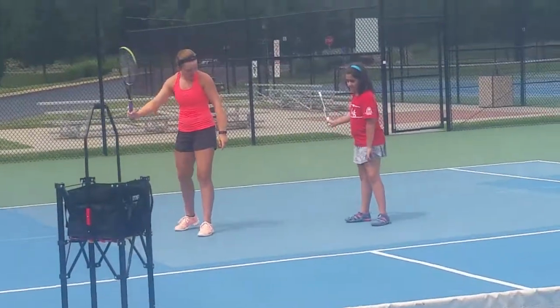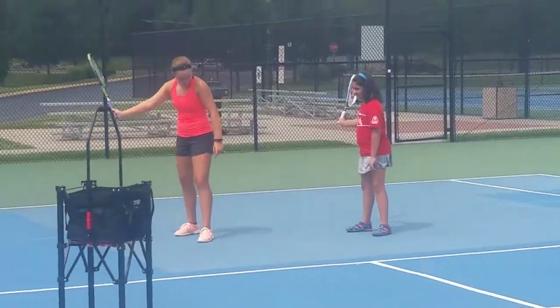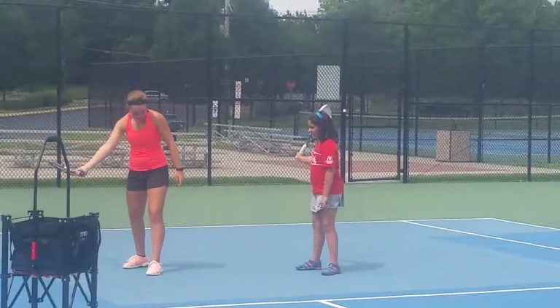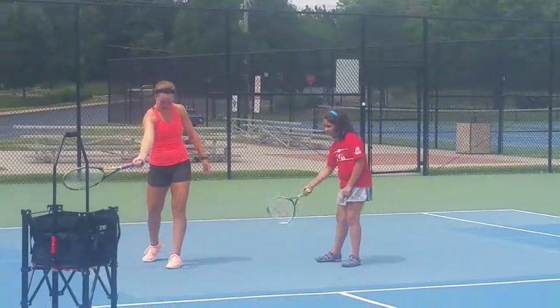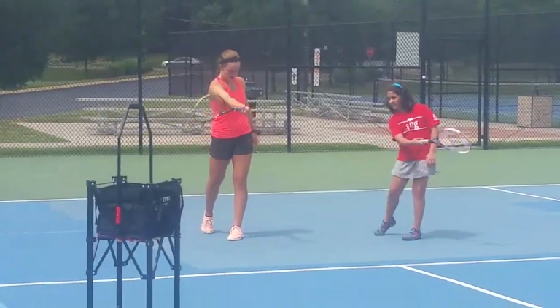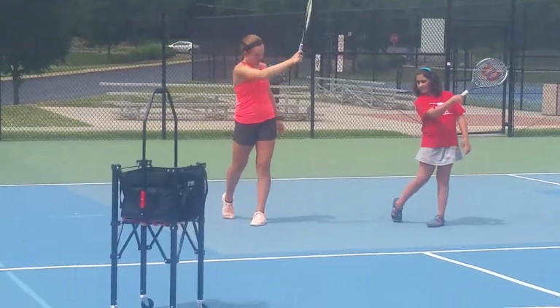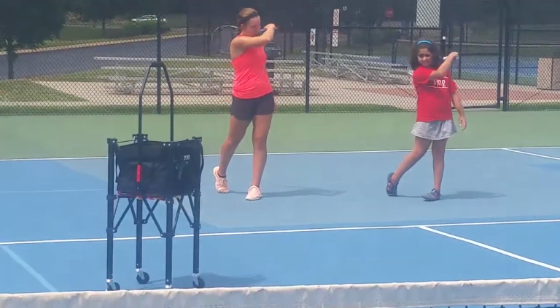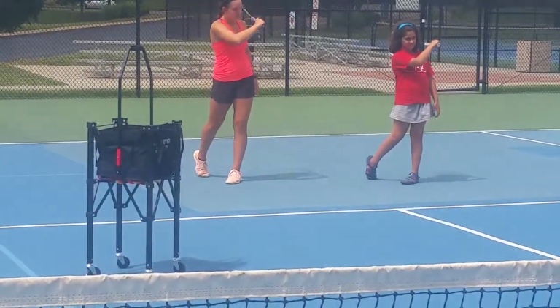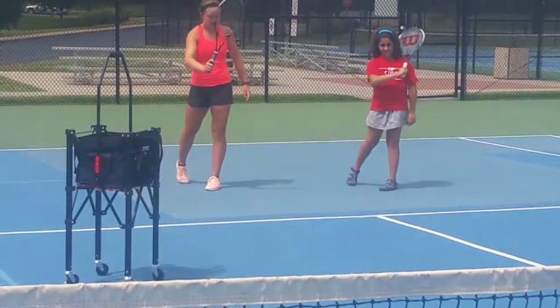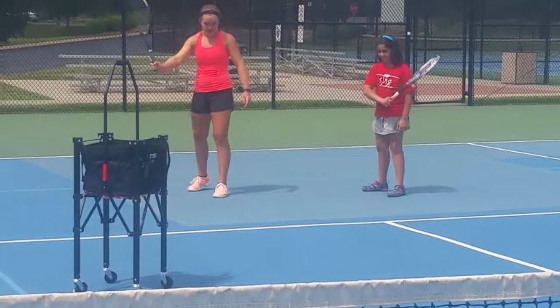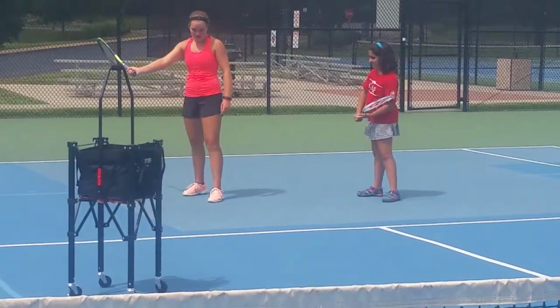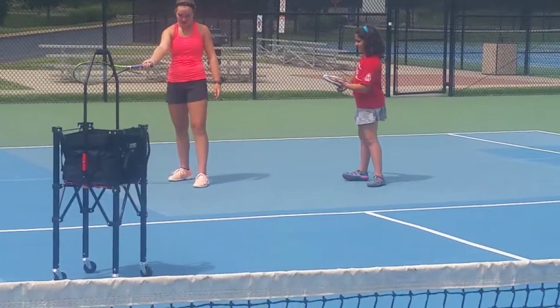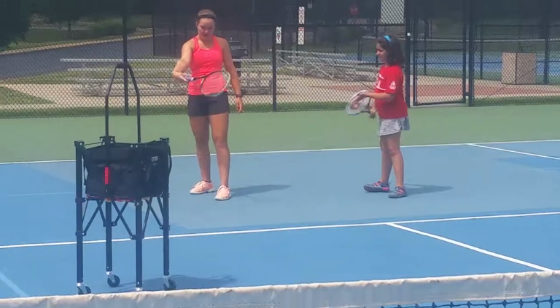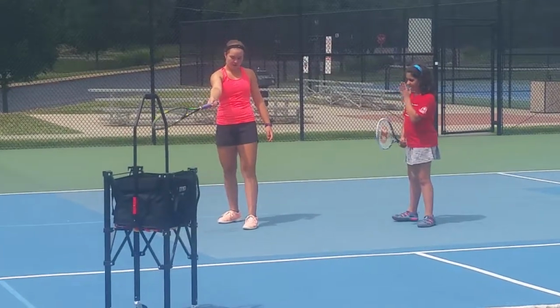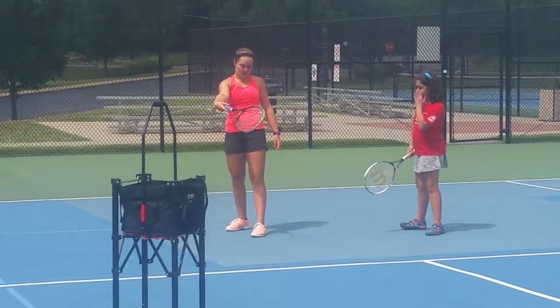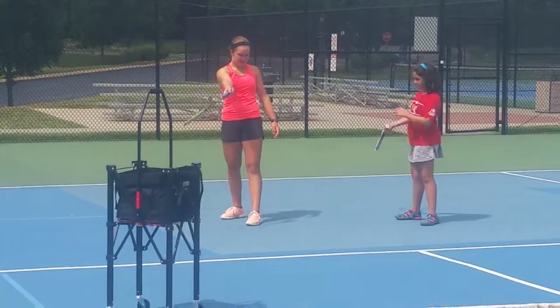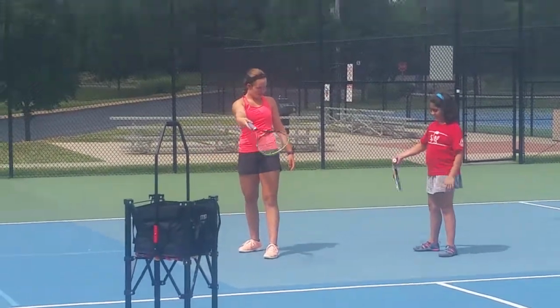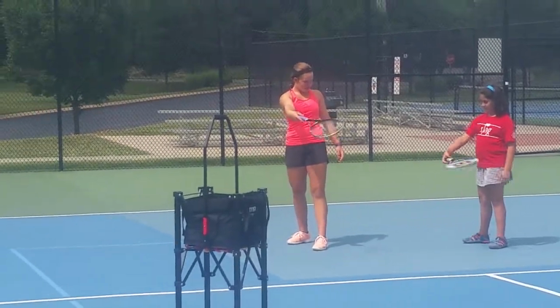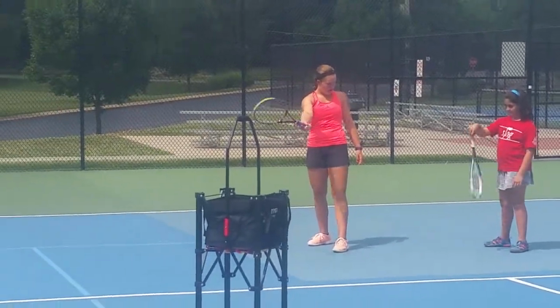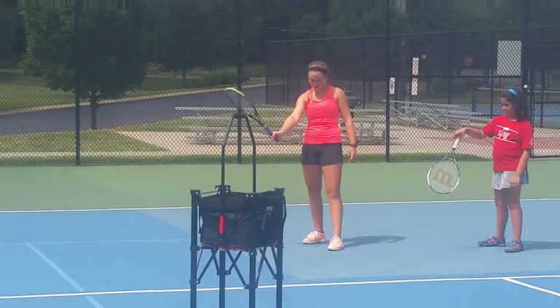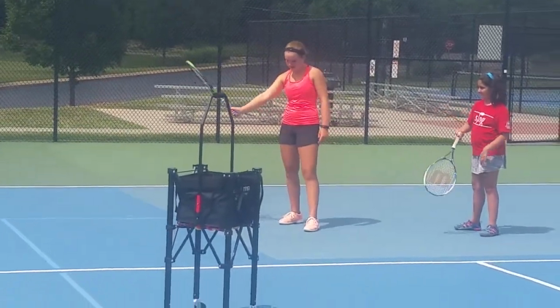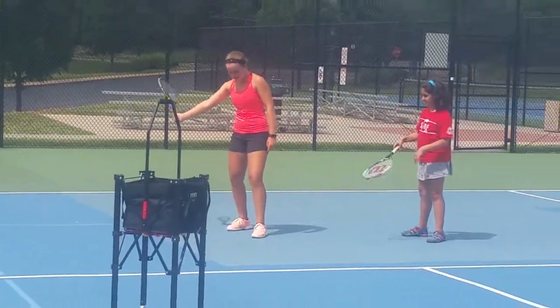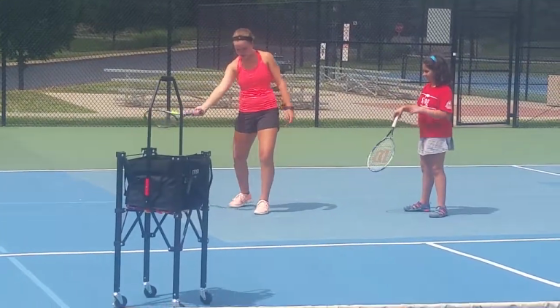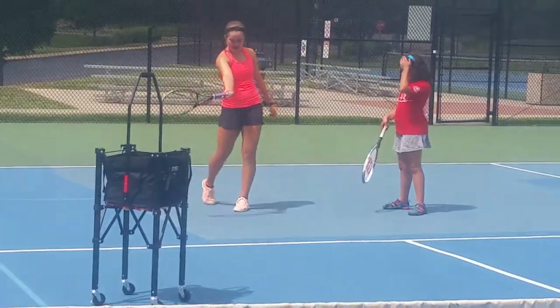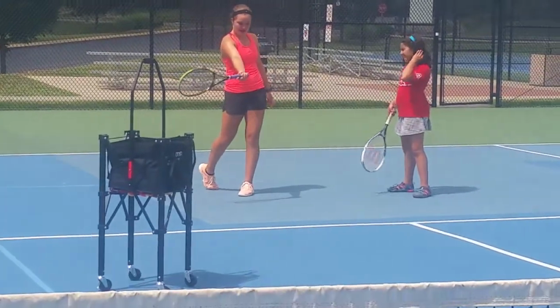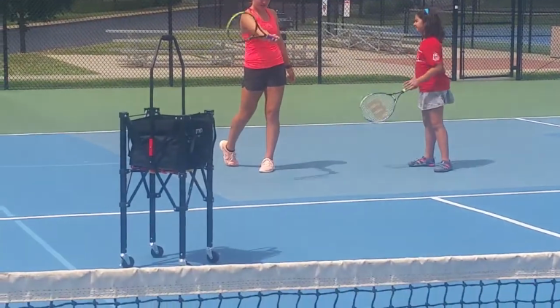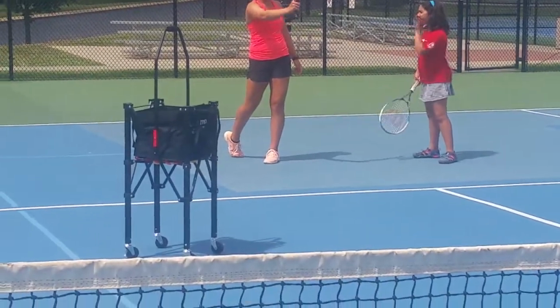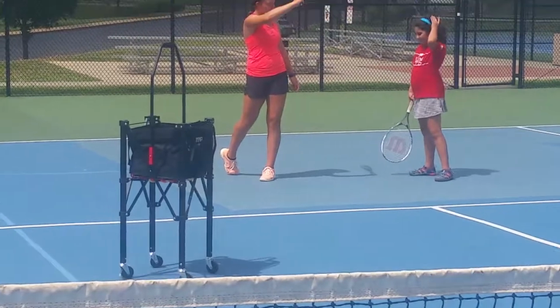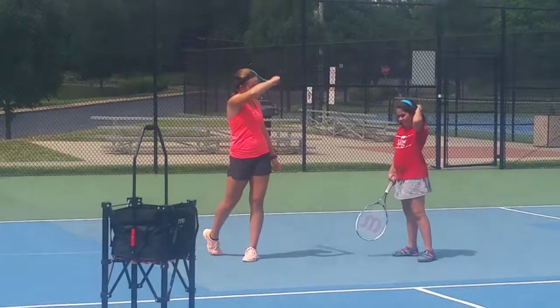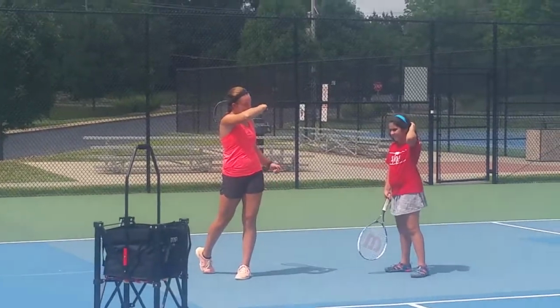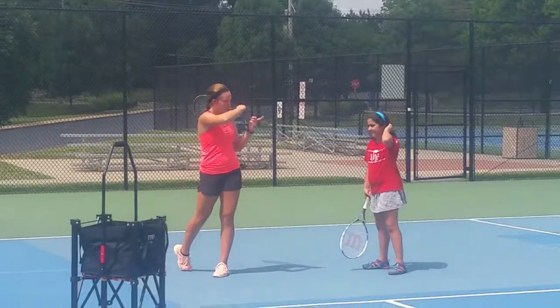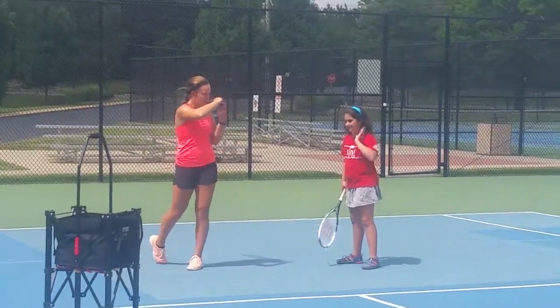And you're always extending. Eye contact, you're extending. But never let your wrist go like this. Just keep it like that — eye contact and brush over. No problem.